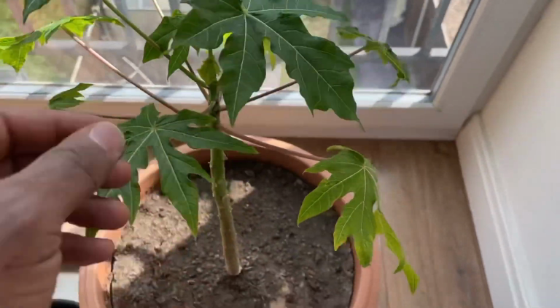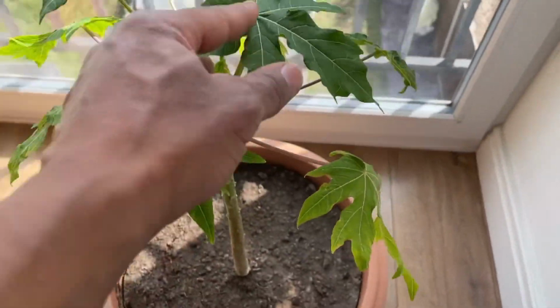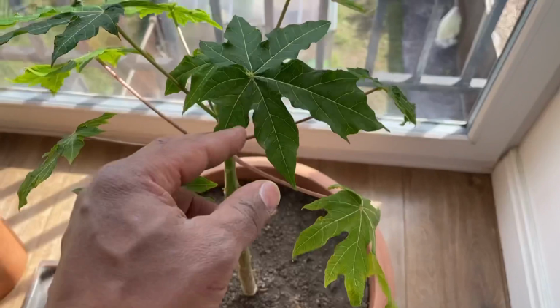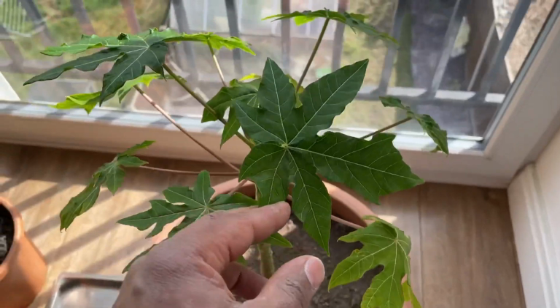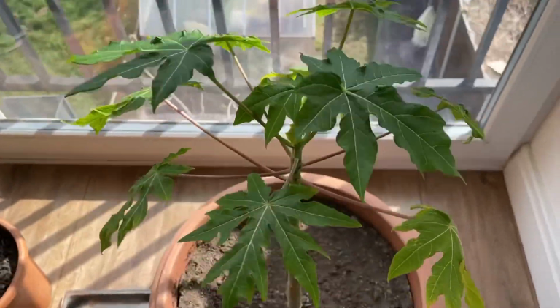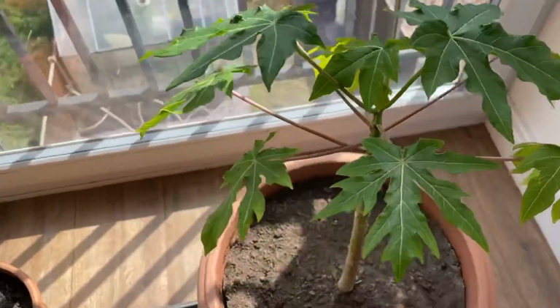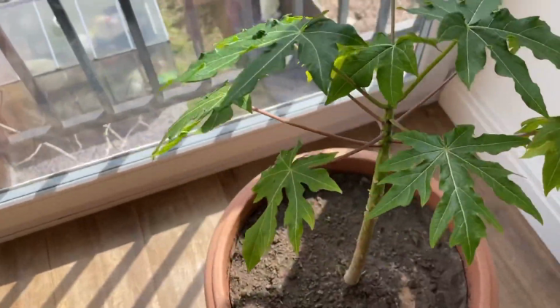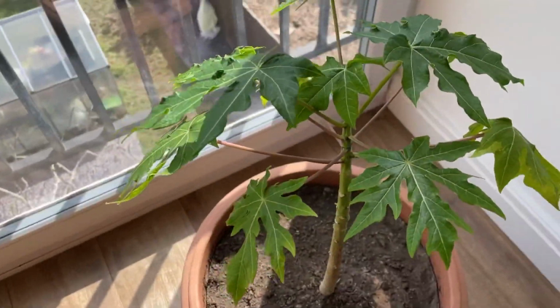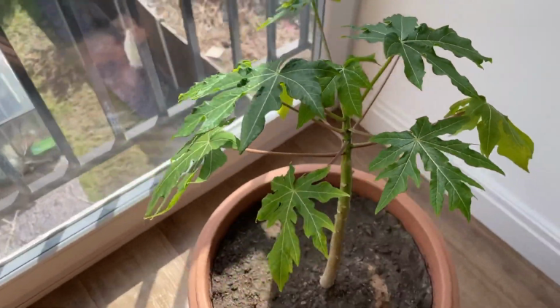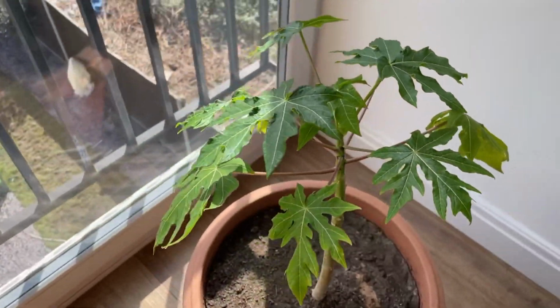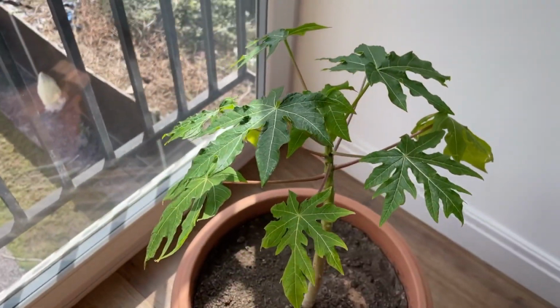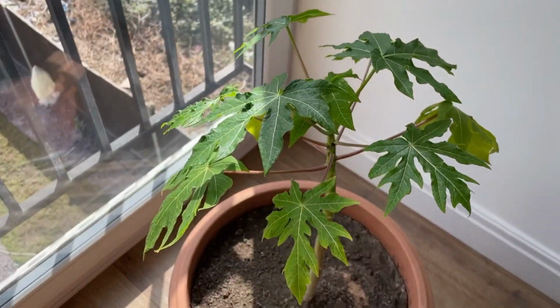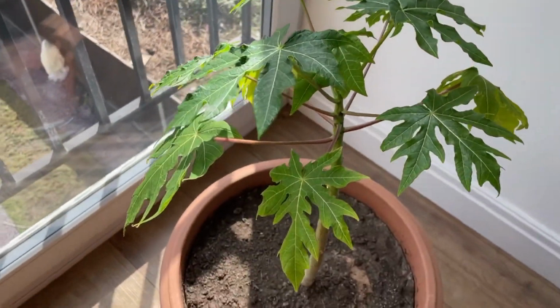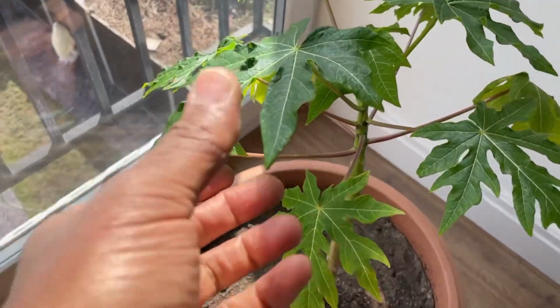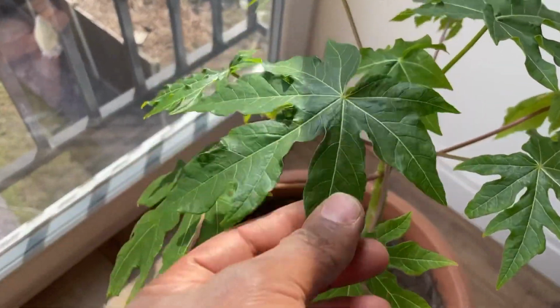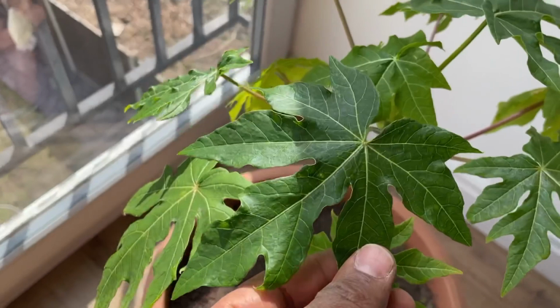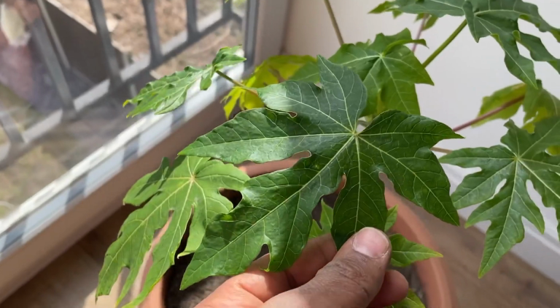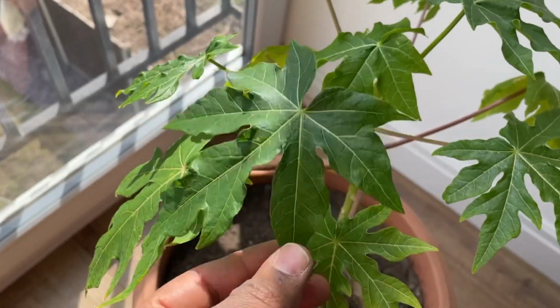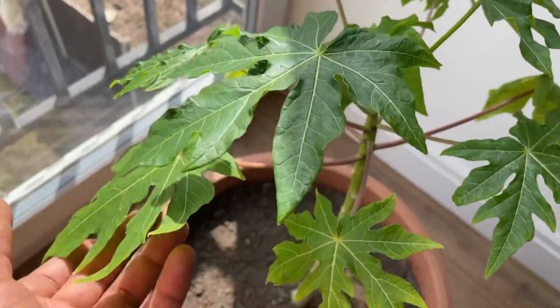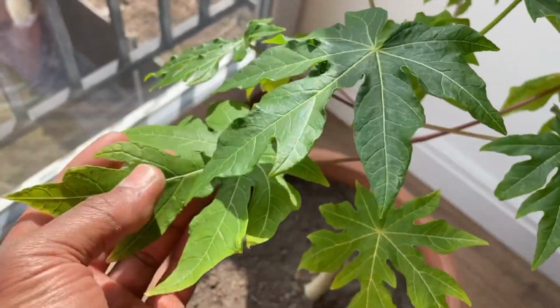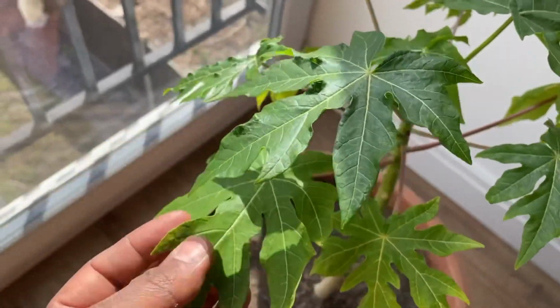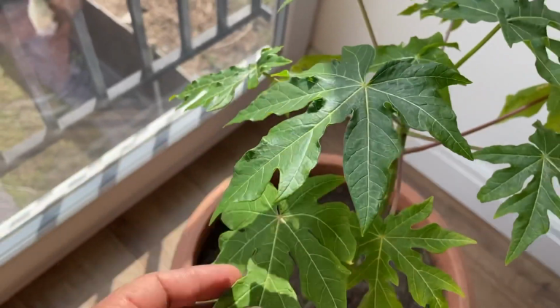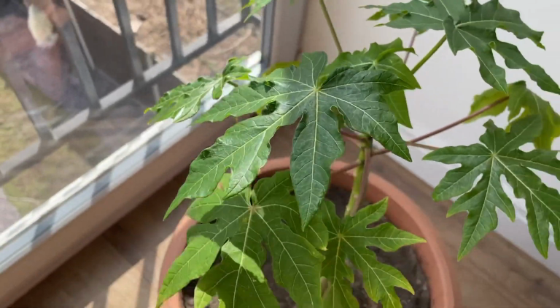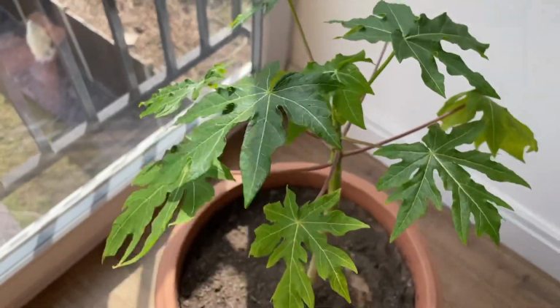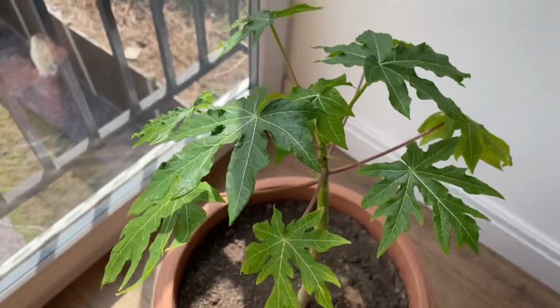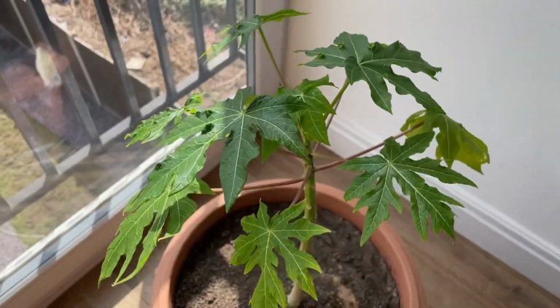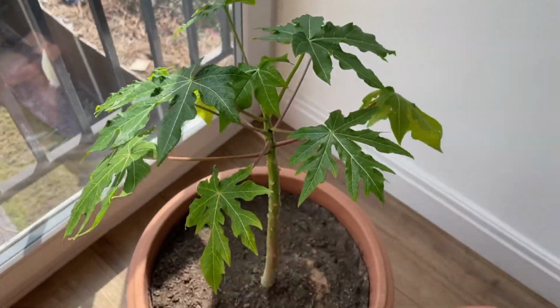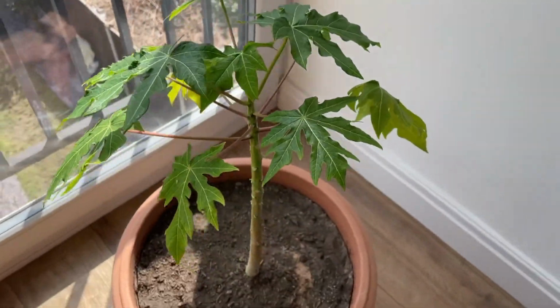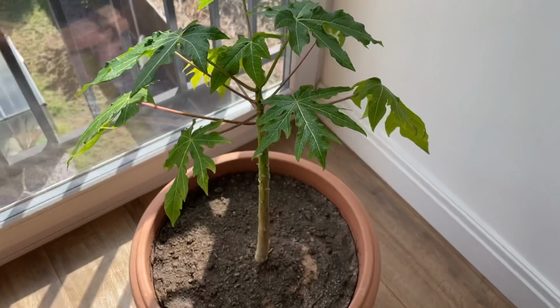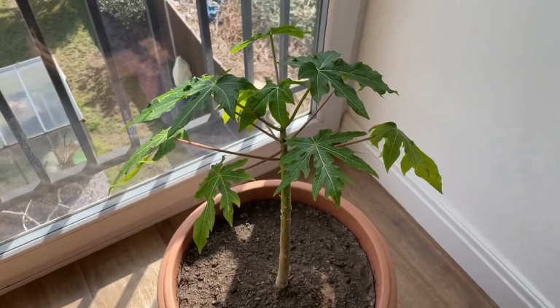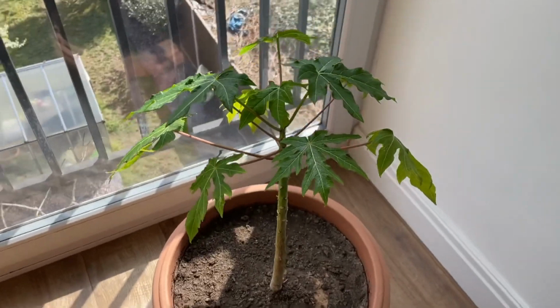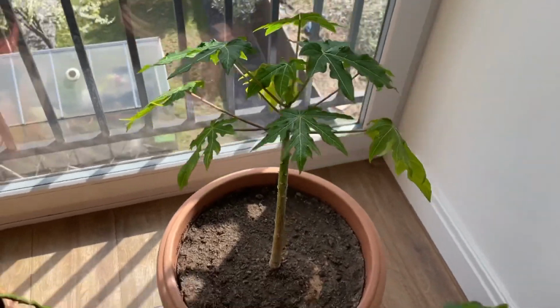This one's a lot better, looks a lot healthier. The fruit was delicious, so I'm hoping — since I've got two — that they will fruit for me at some point.